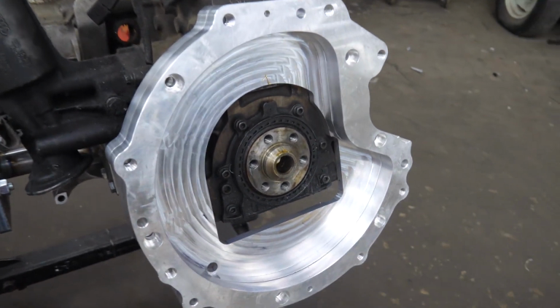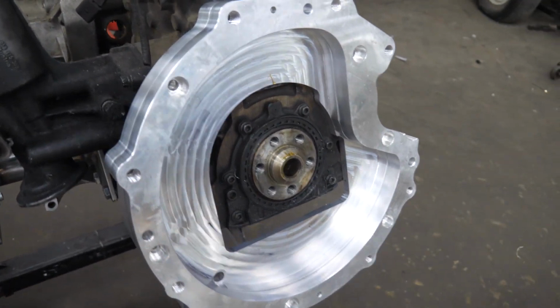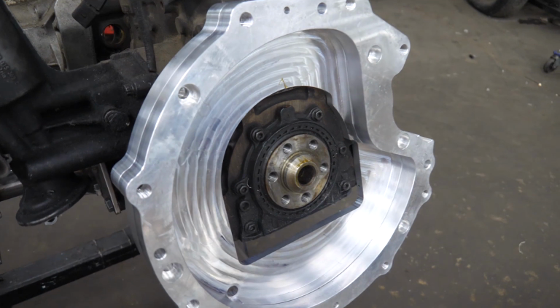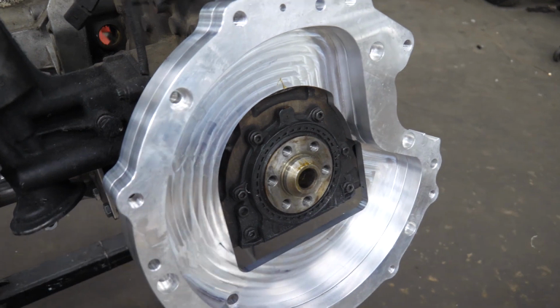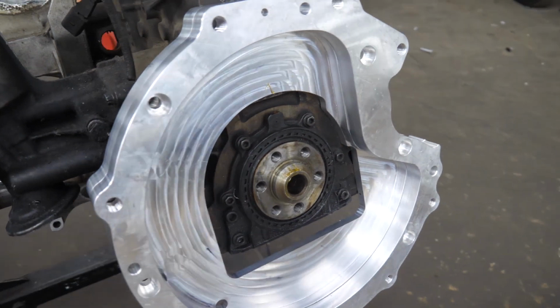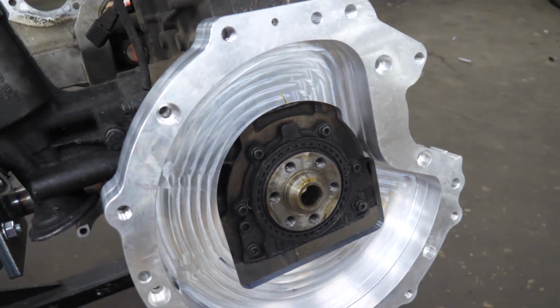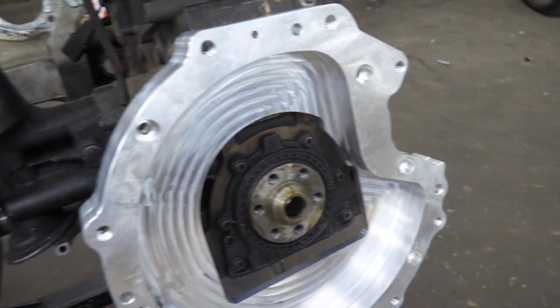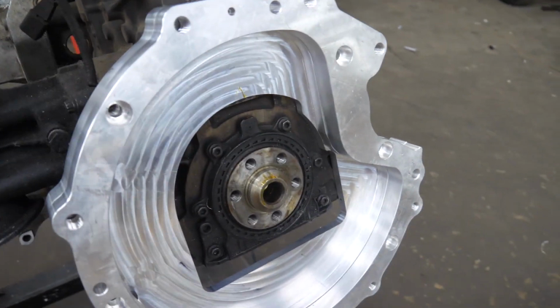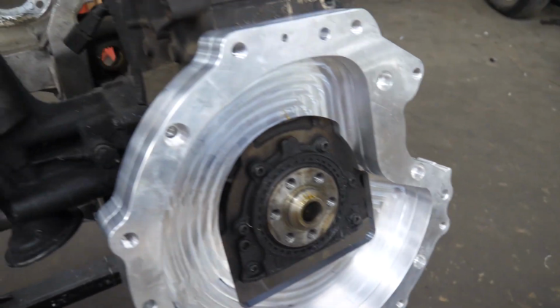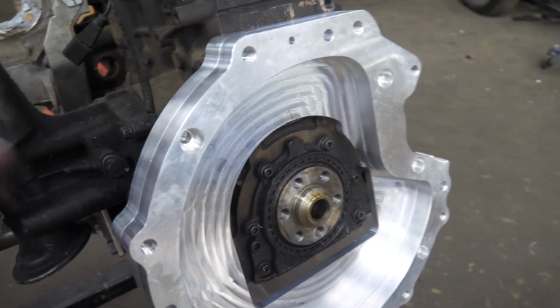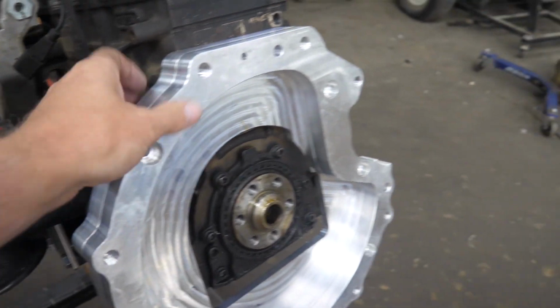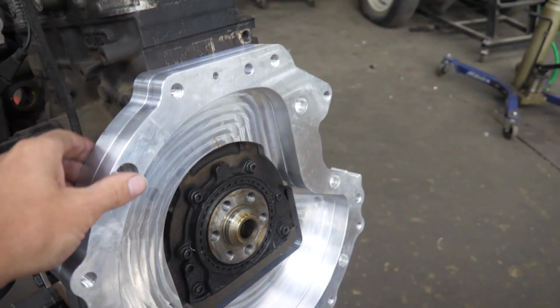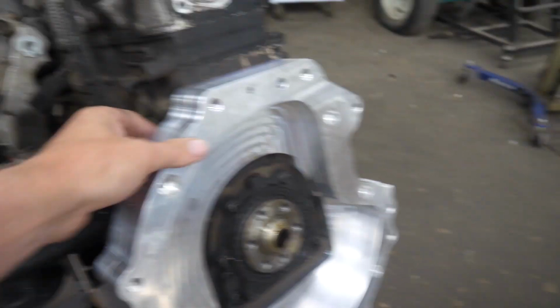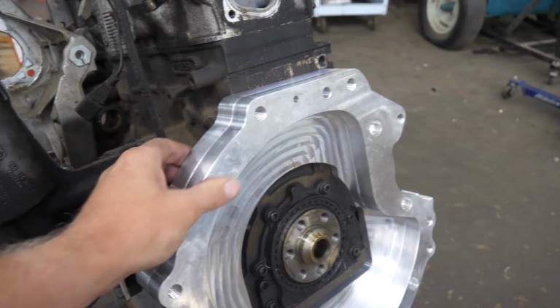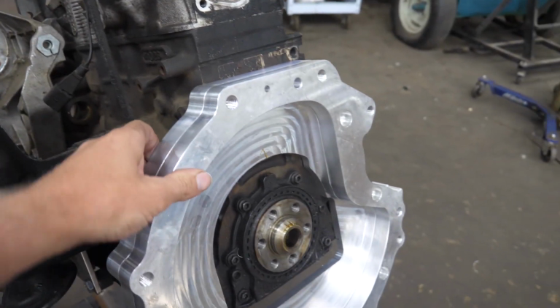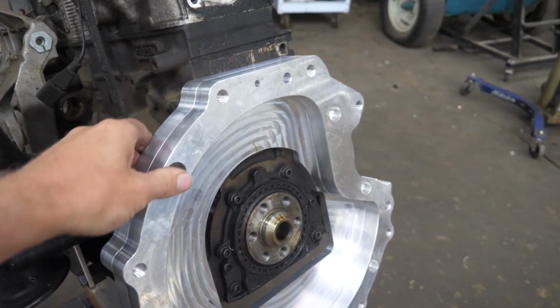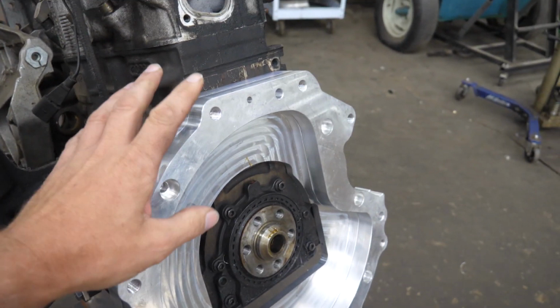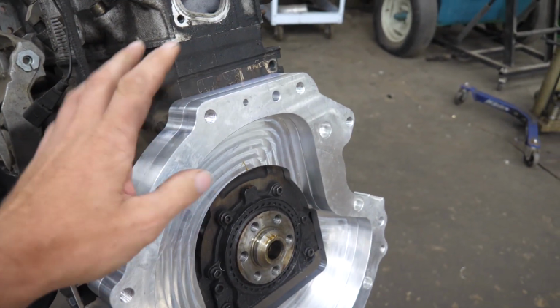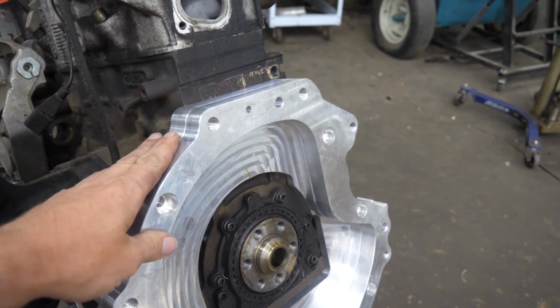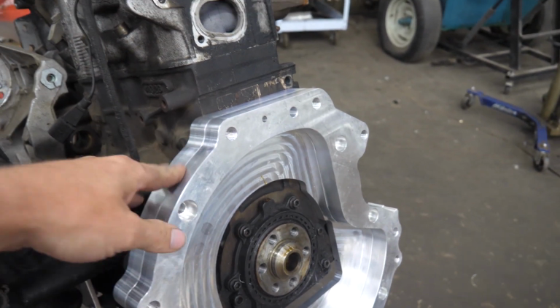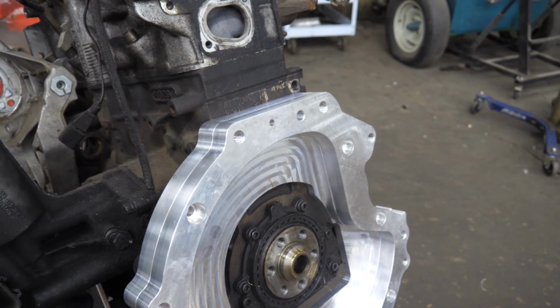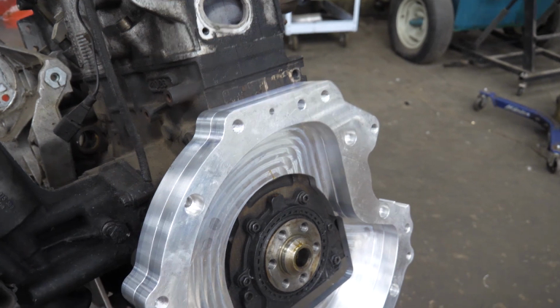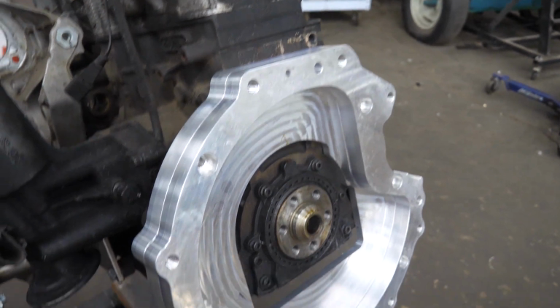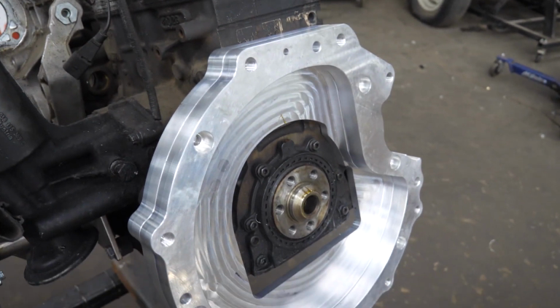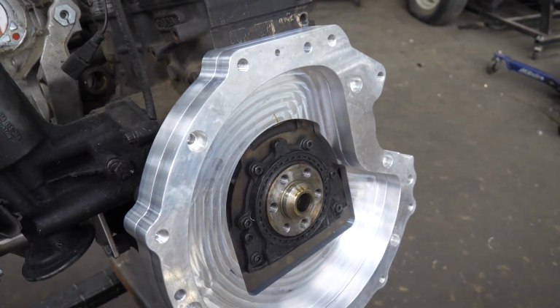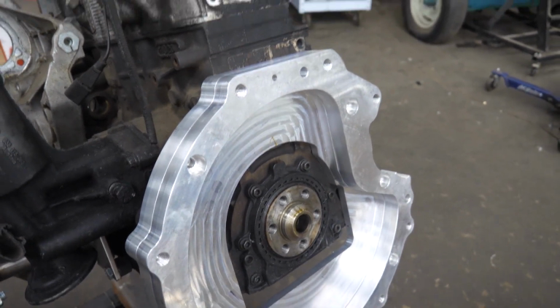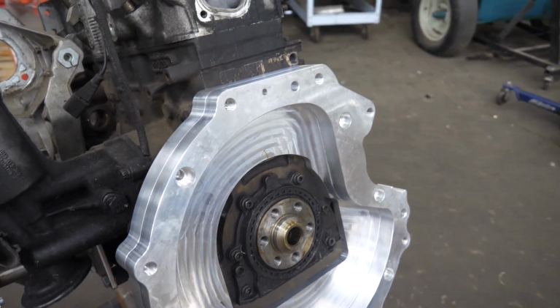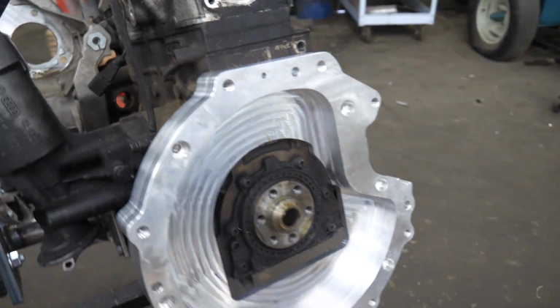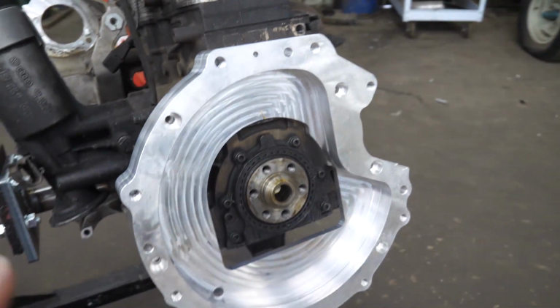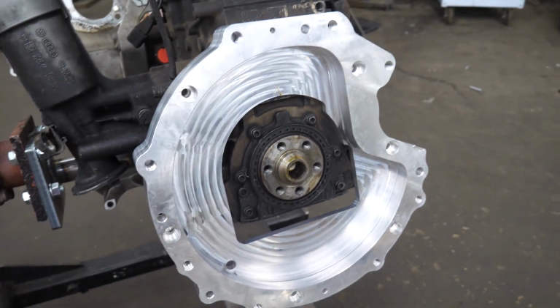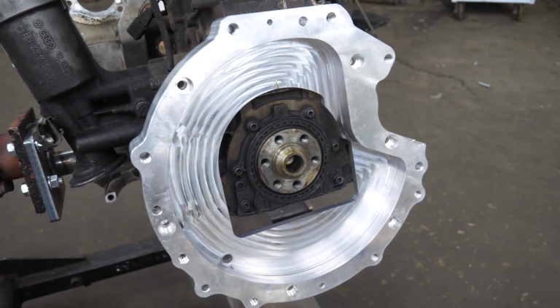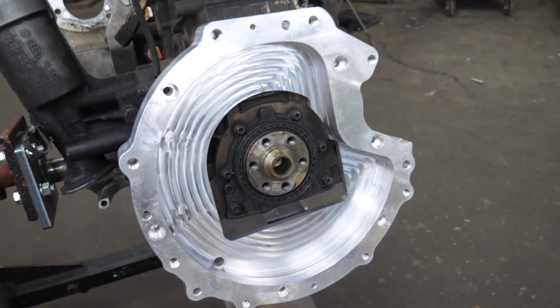One of the things that has come up already is: why is the adapter plate so thick? Why is it two pieces? Well, there are two basic reasons.